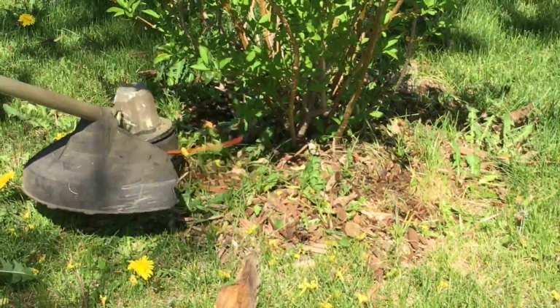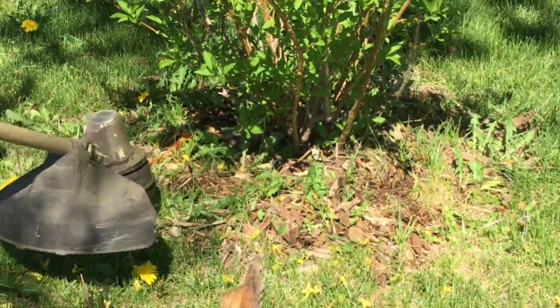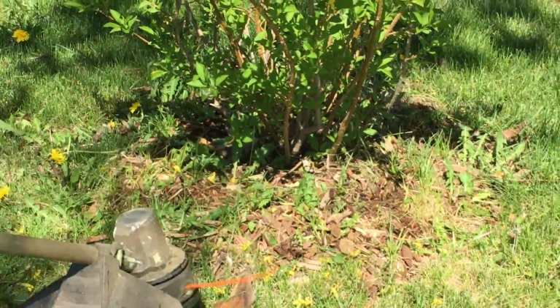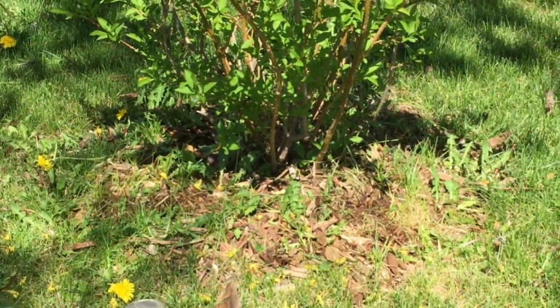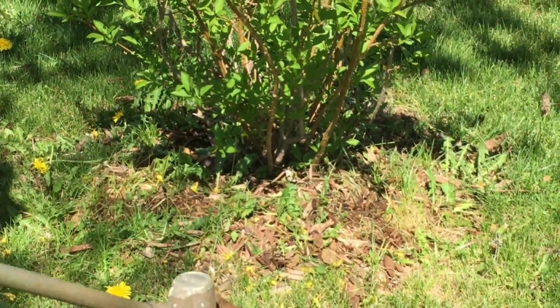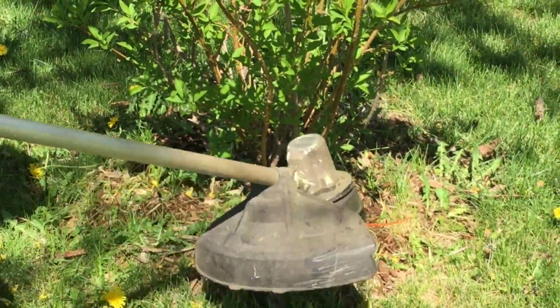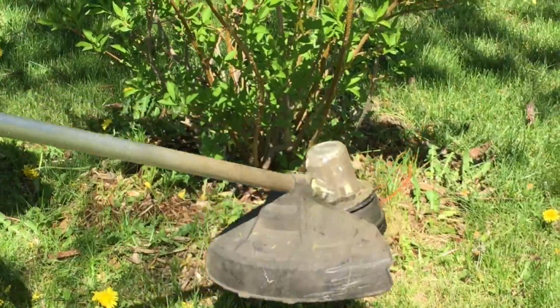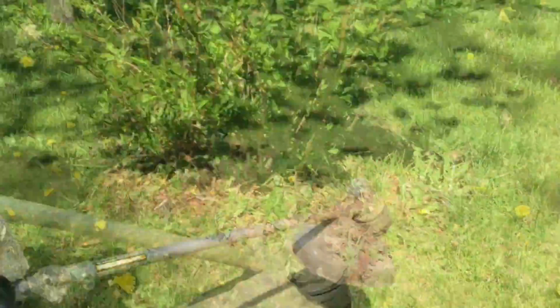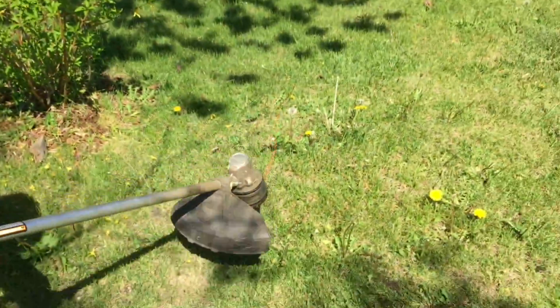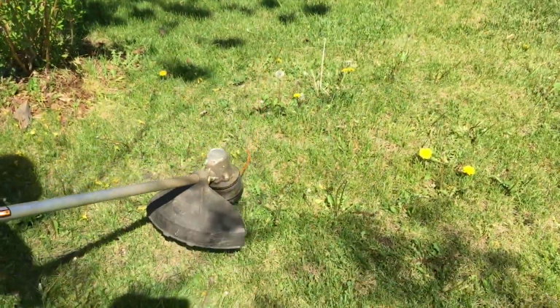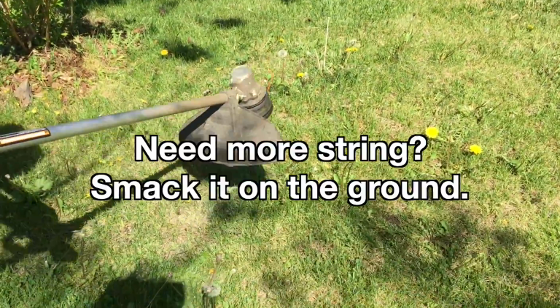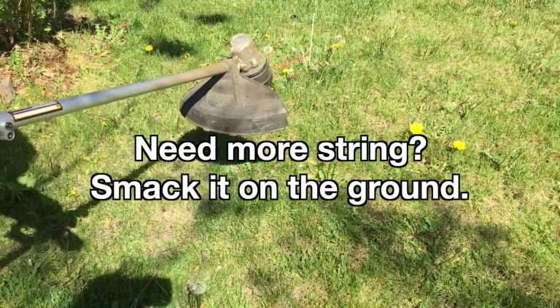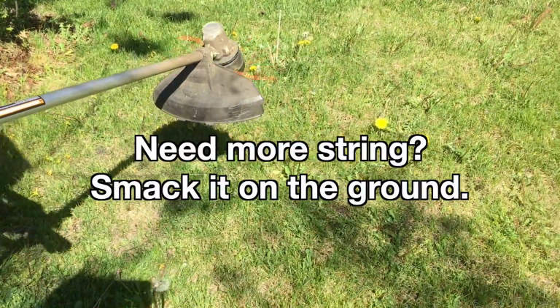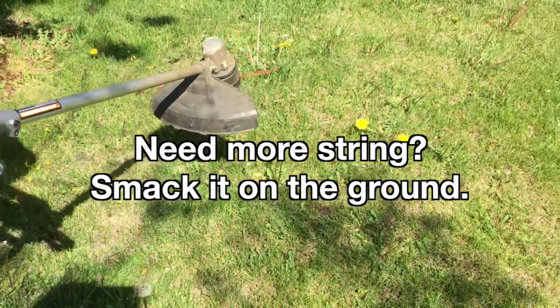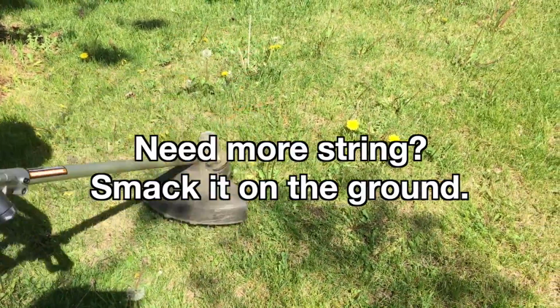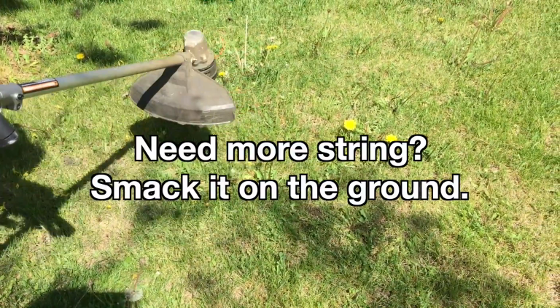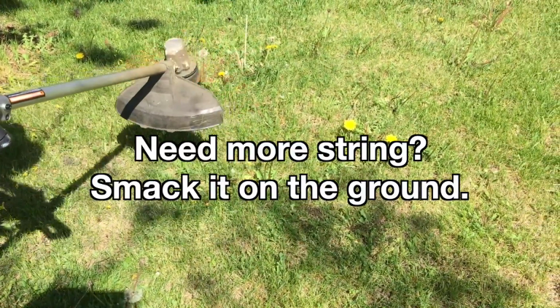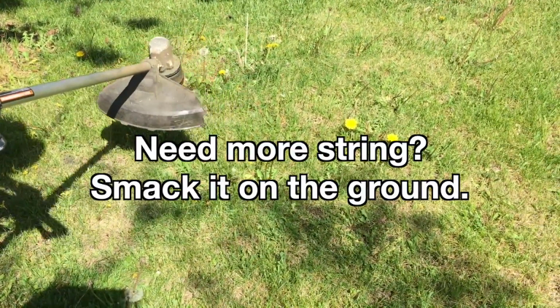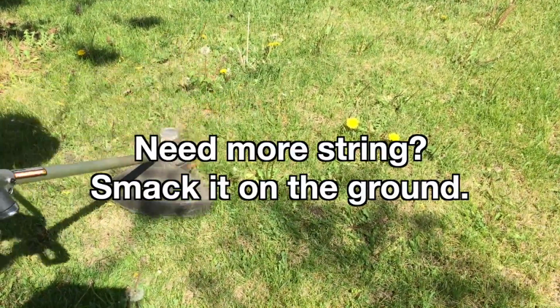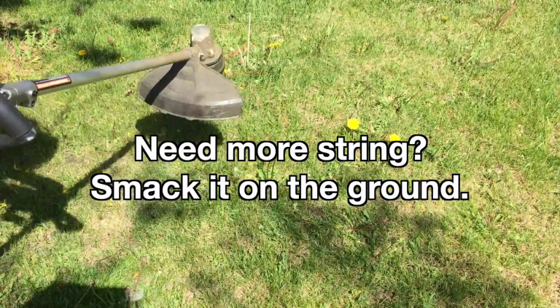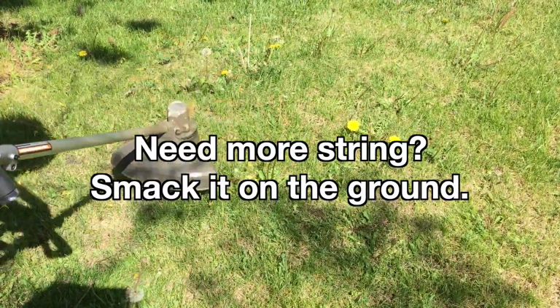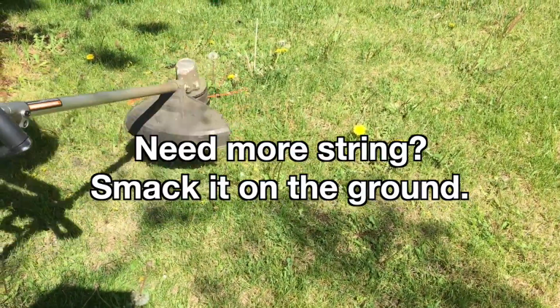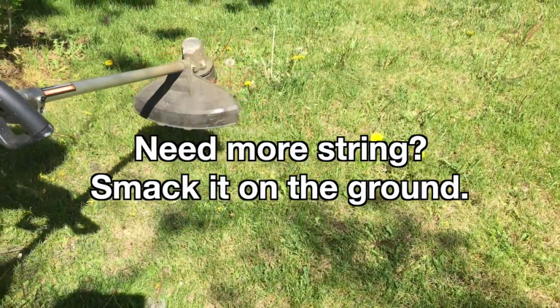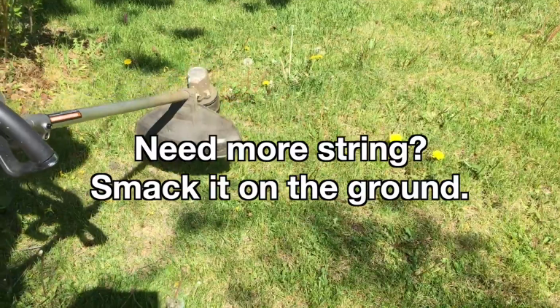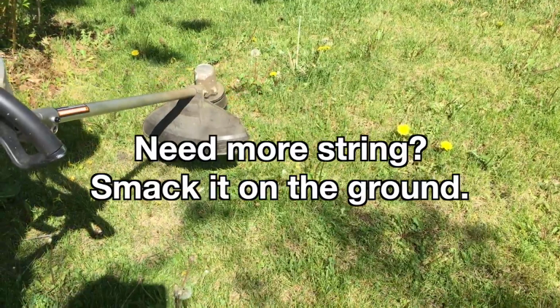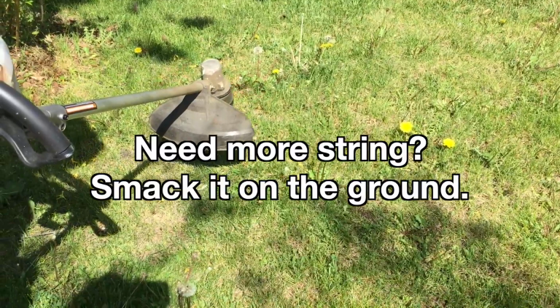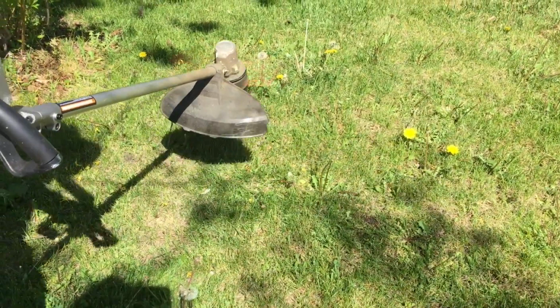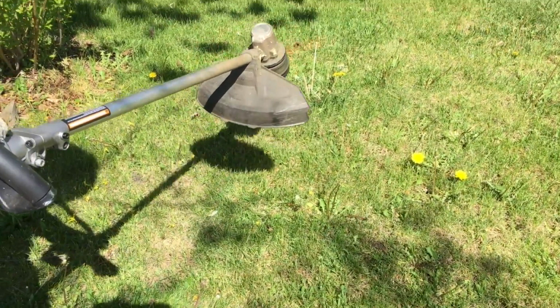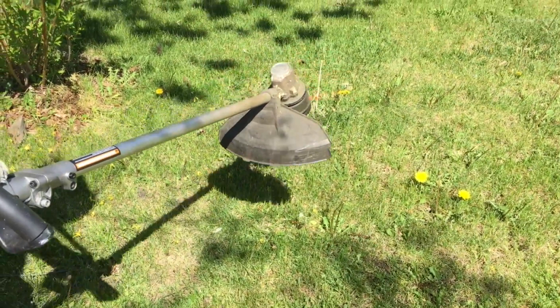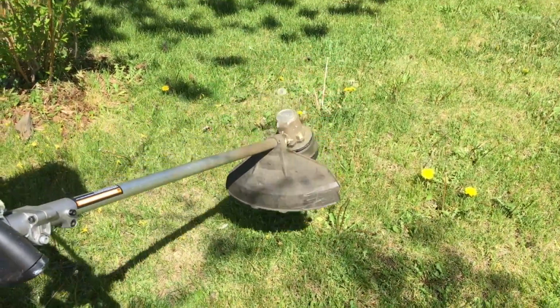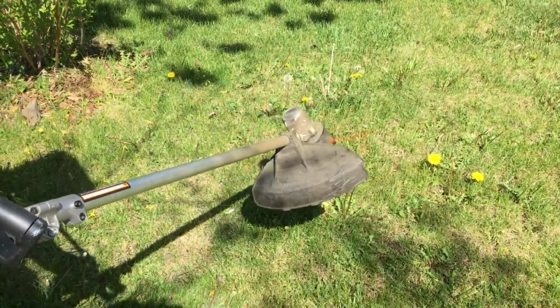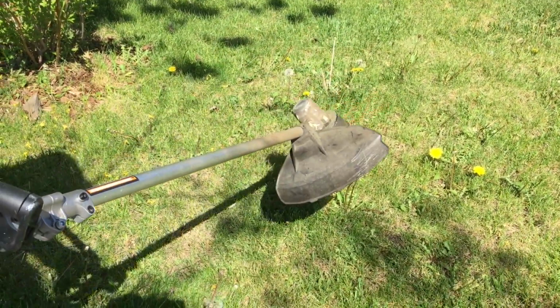And if you run out of string, you just have to smack it on the ground like that, and then more pieces come out.